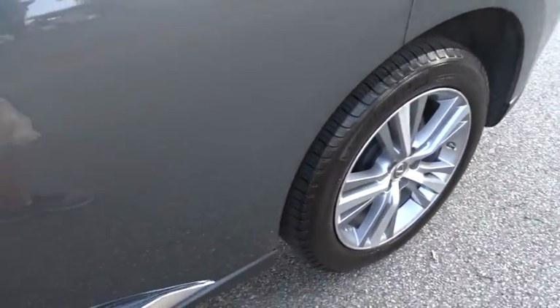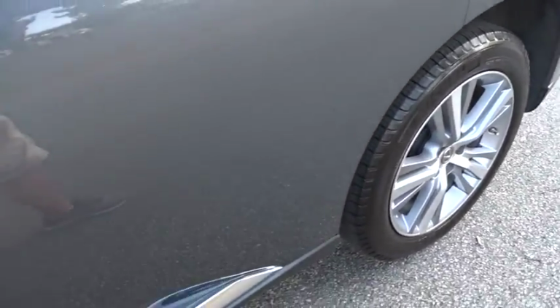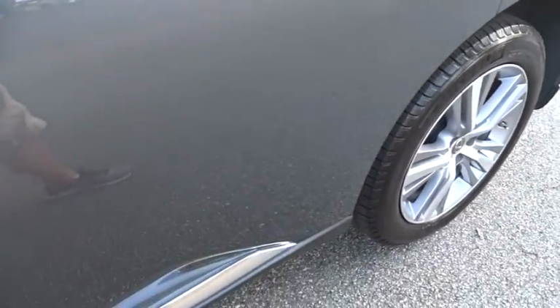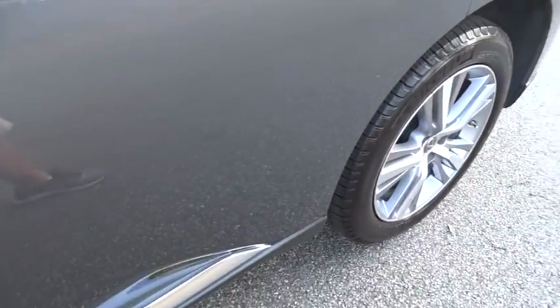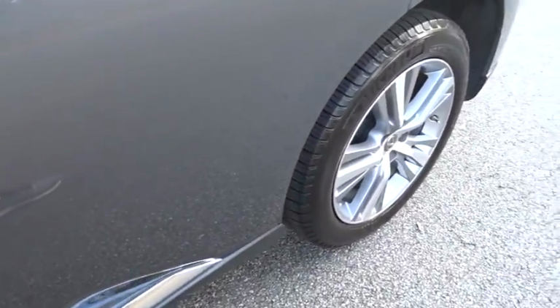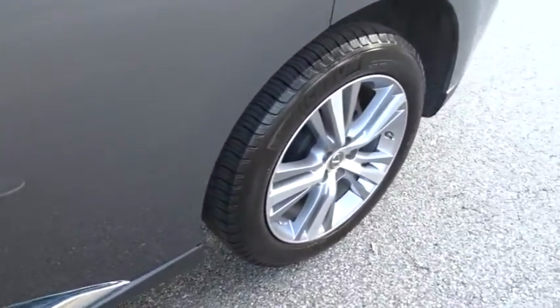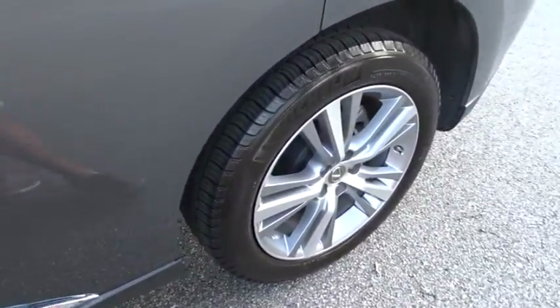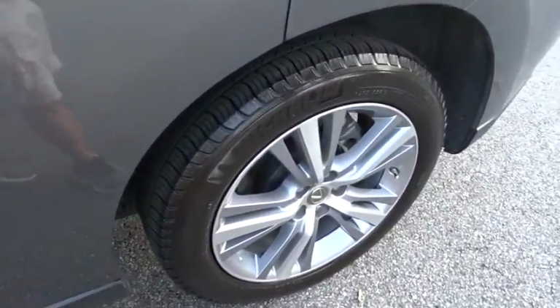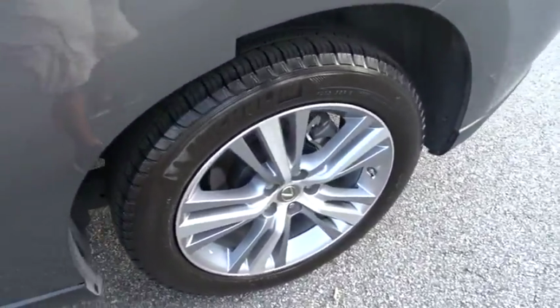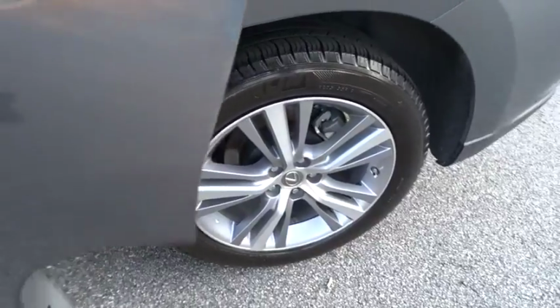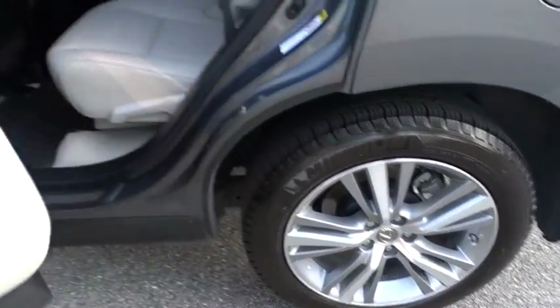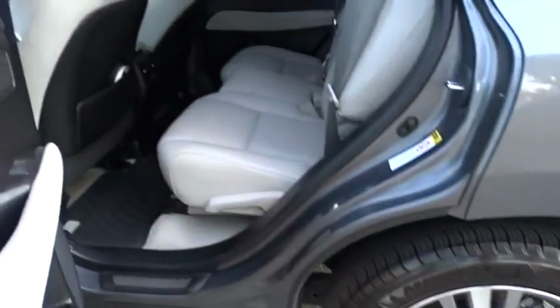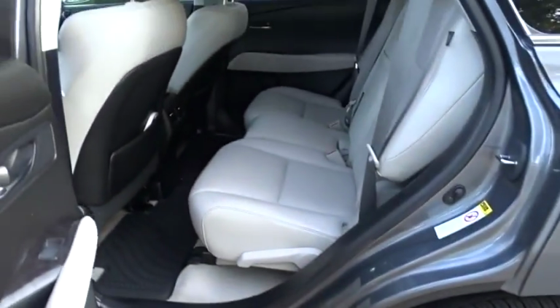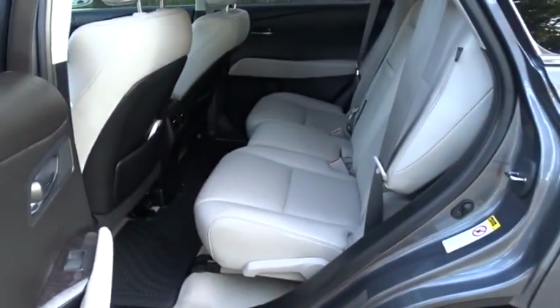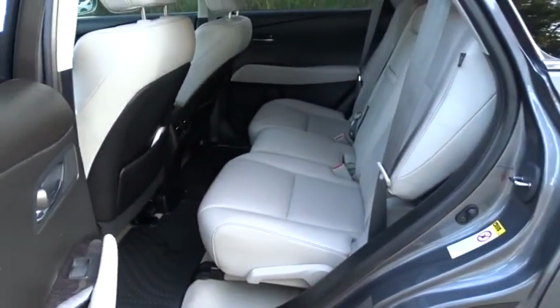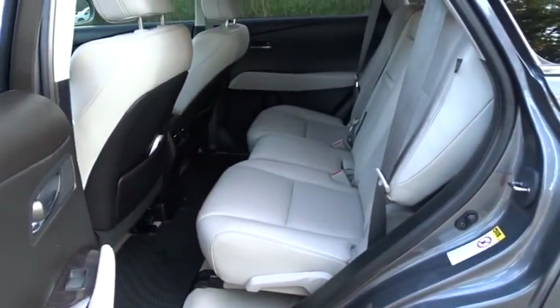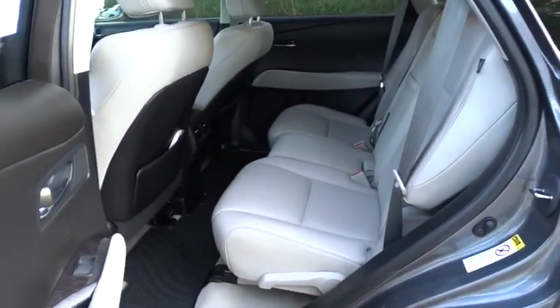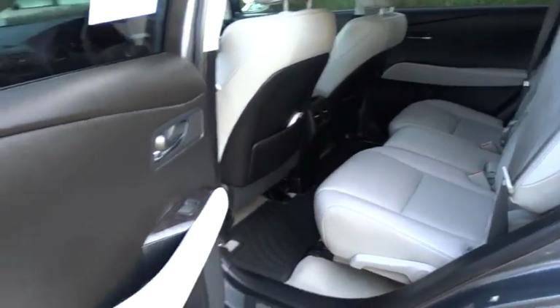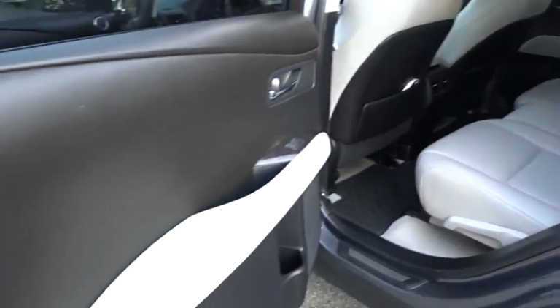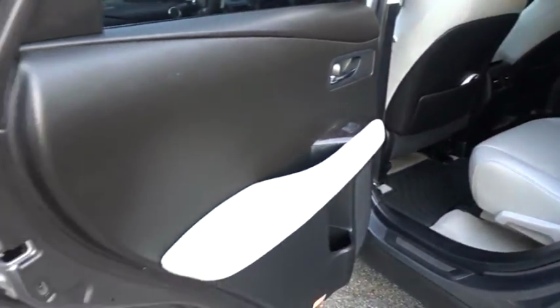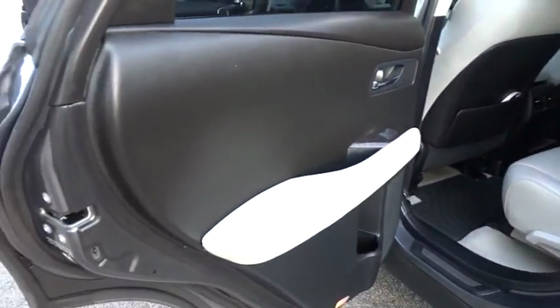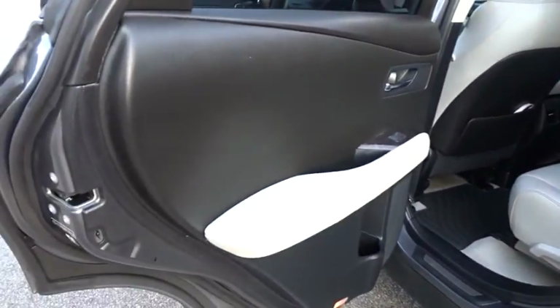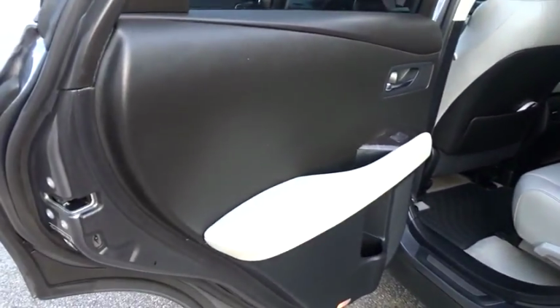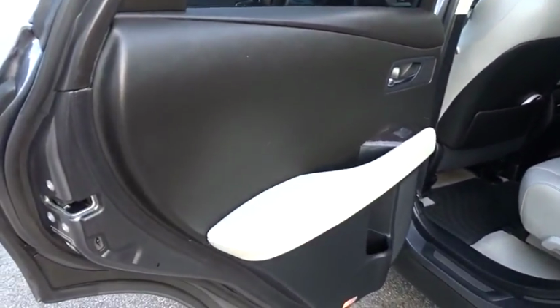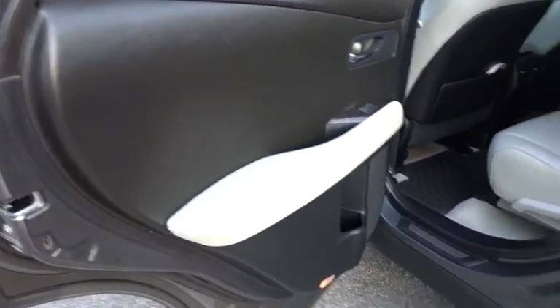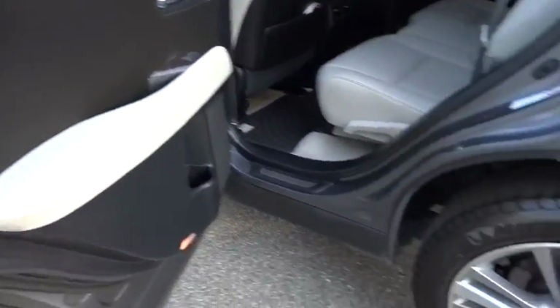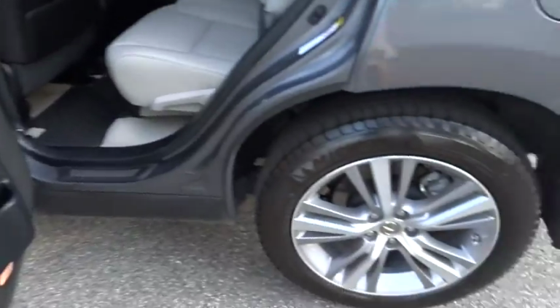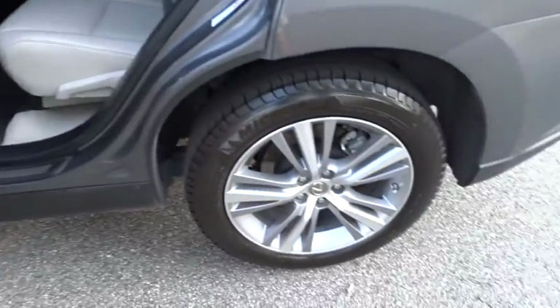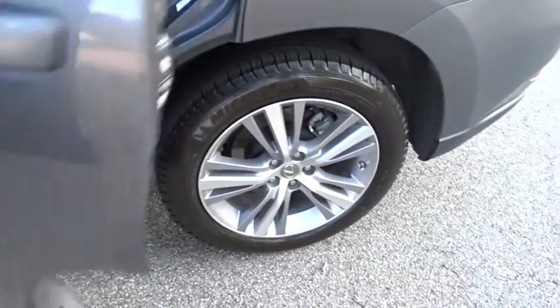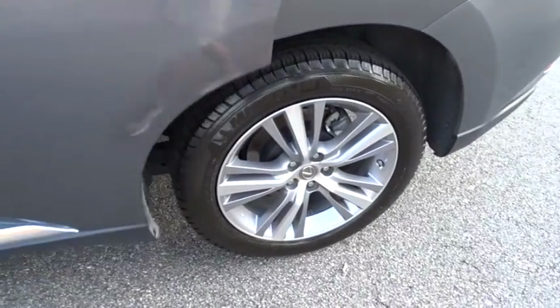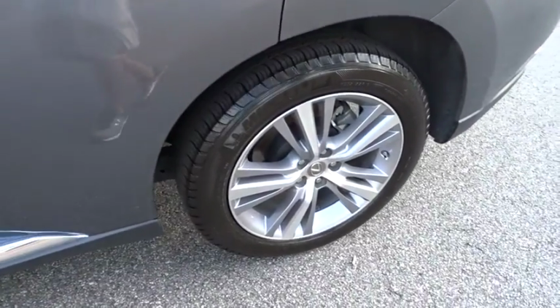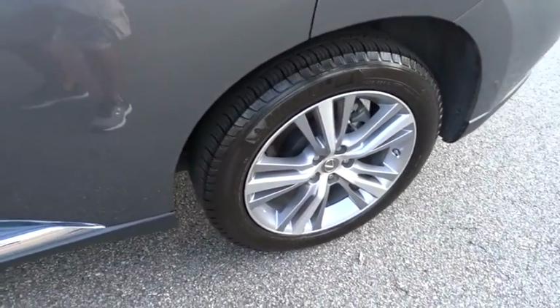Stability control, keyless entry, traction control, anti-lock braking system, power liftgate, power passenger seat, steering wheel audio controls, backup camera.